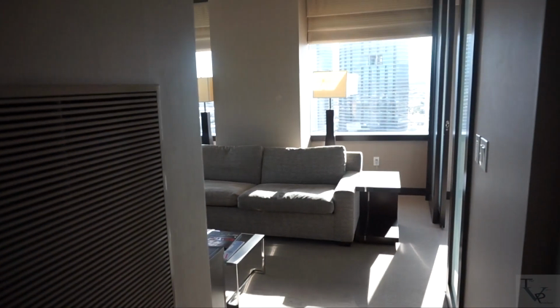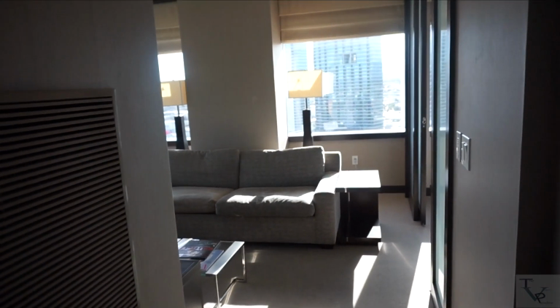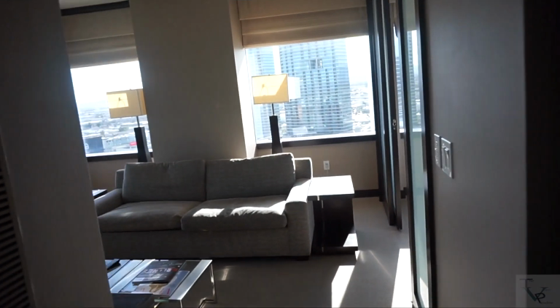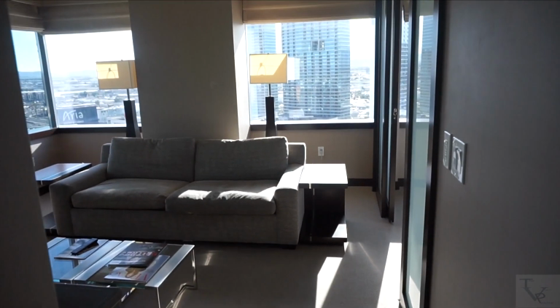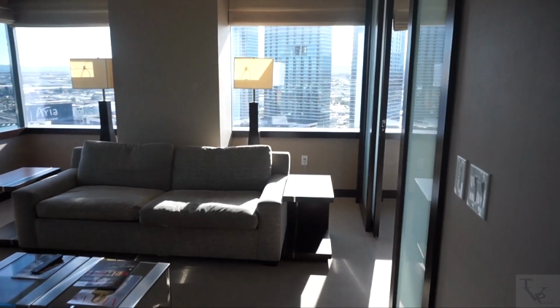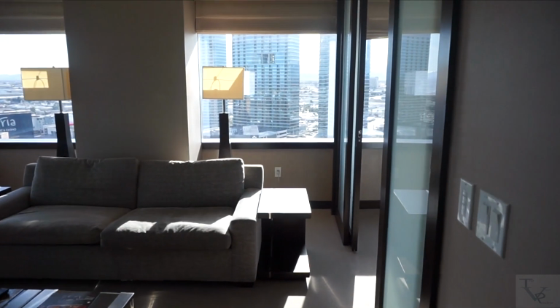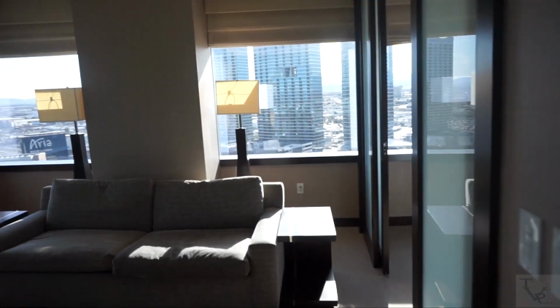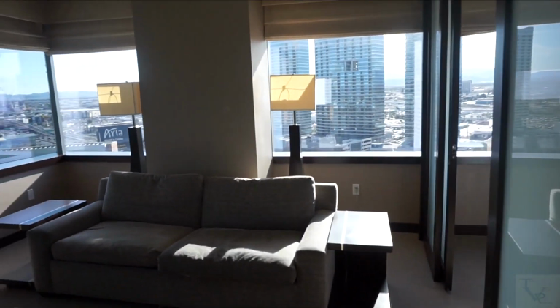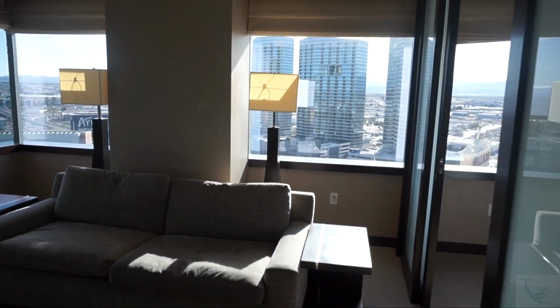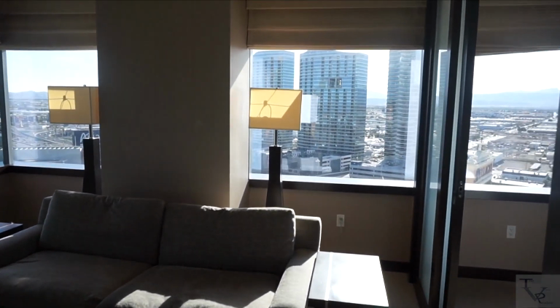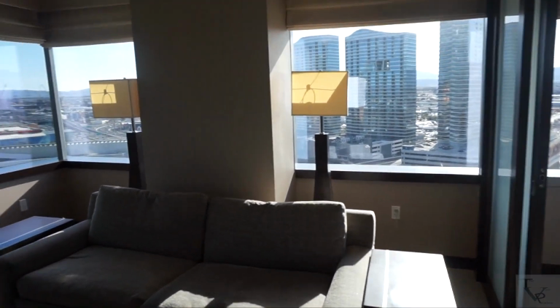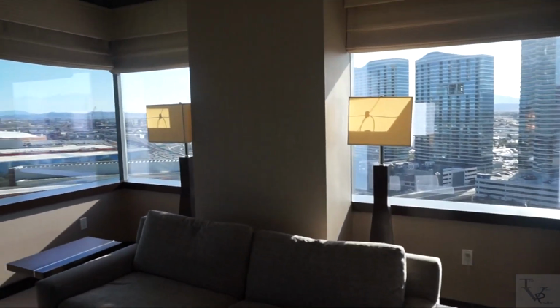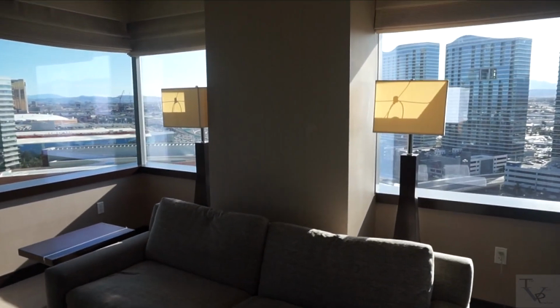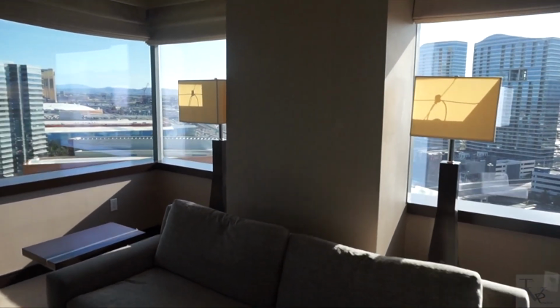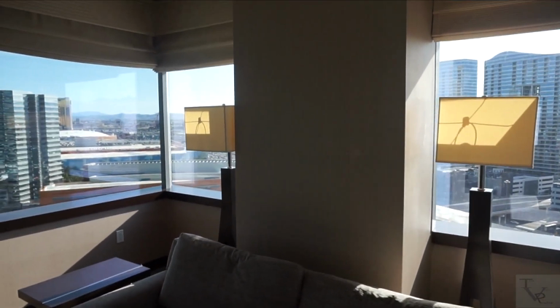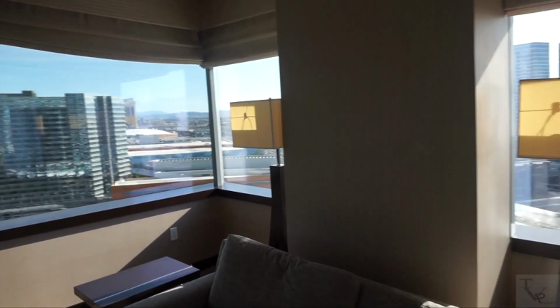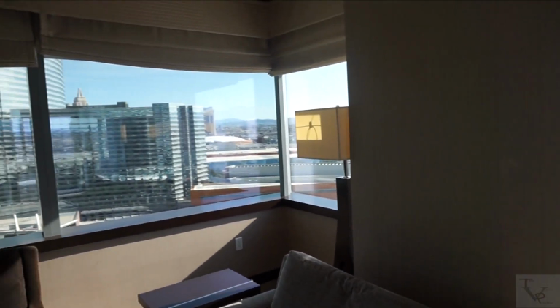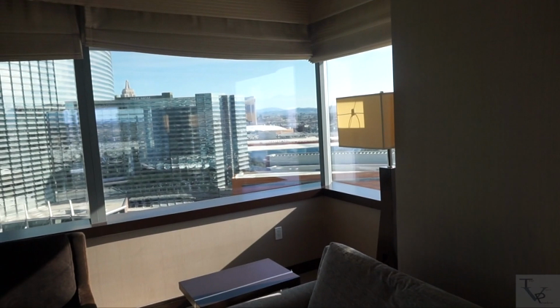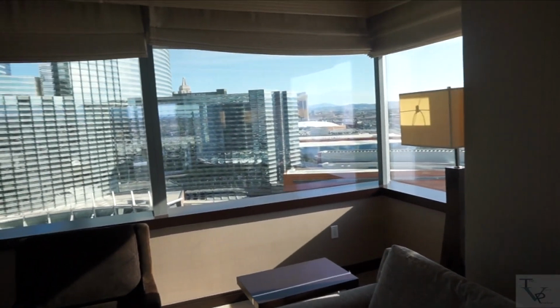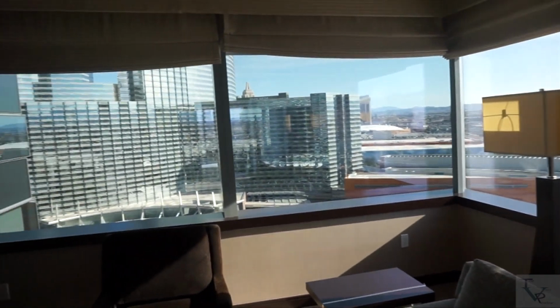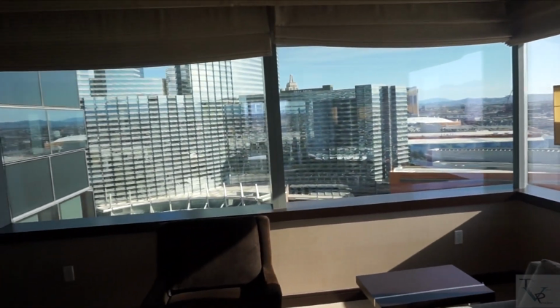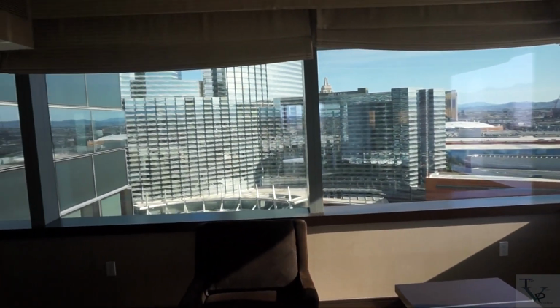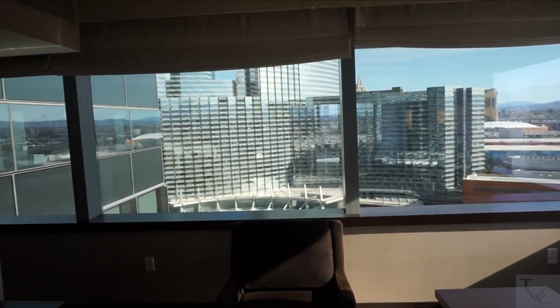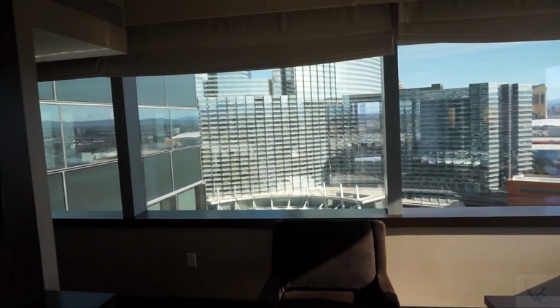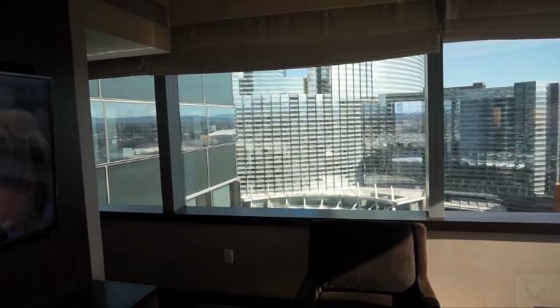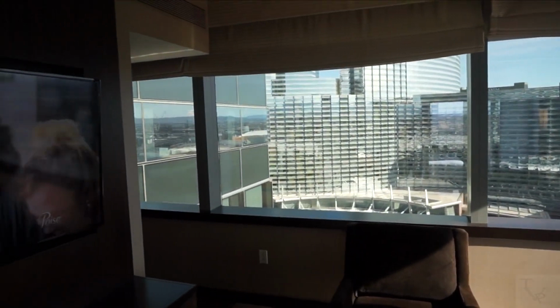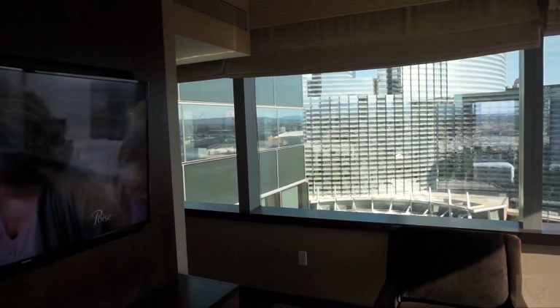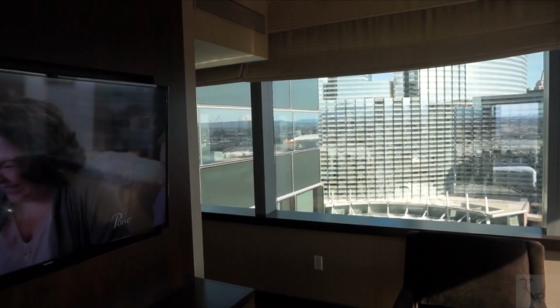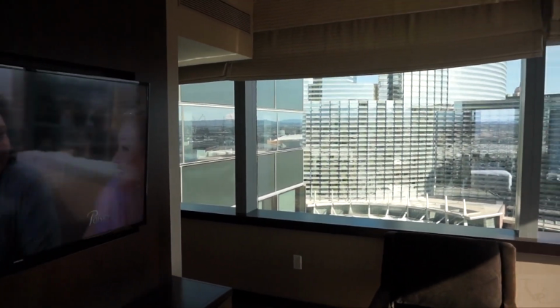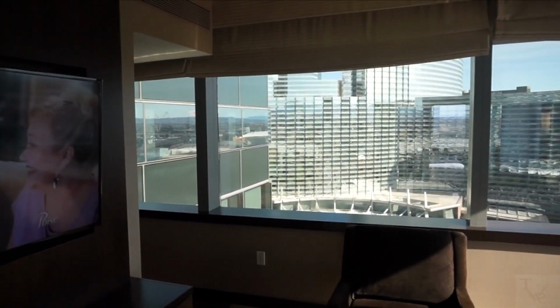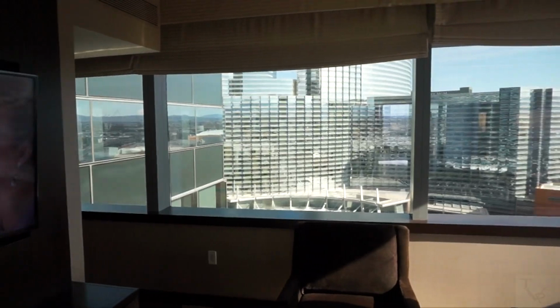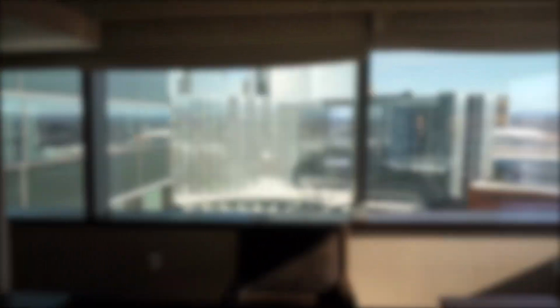When you come through this way you come out of the bathroom back into your kitchen and living room area. It's a very nice layout. For those of you looking at the corner suite, this is gonna do it for this video. If you enjoyed it, make sure to hit the like button and subscribe if you're new. Thanks for watching.